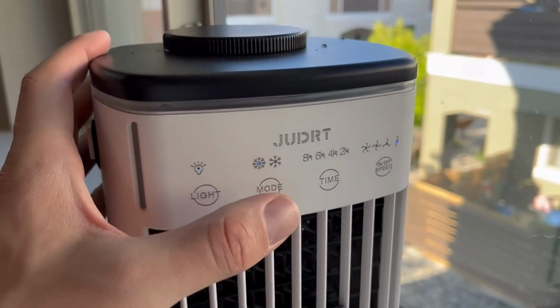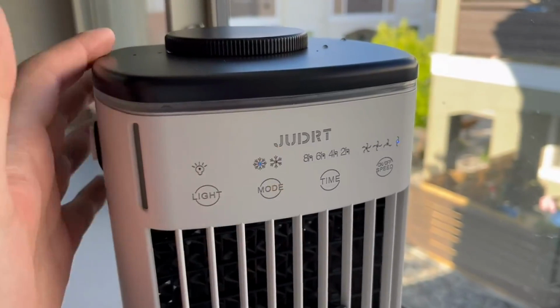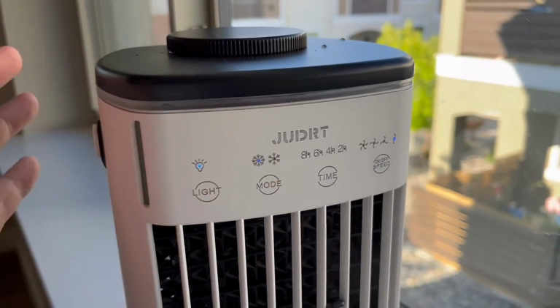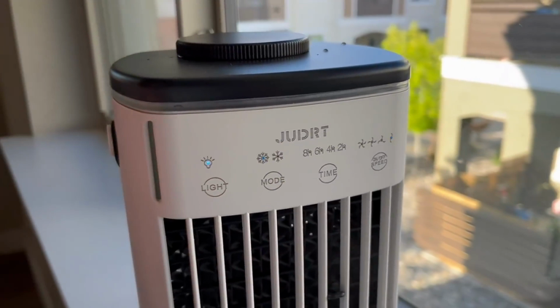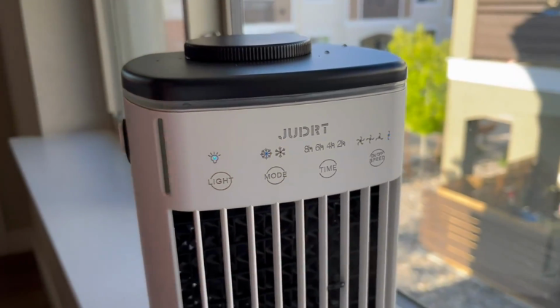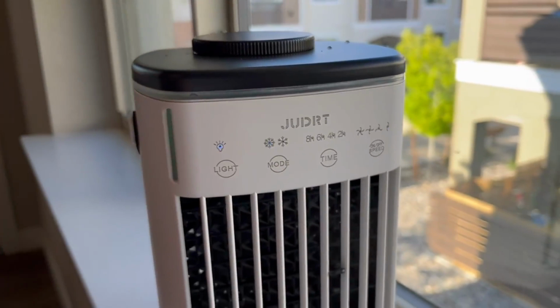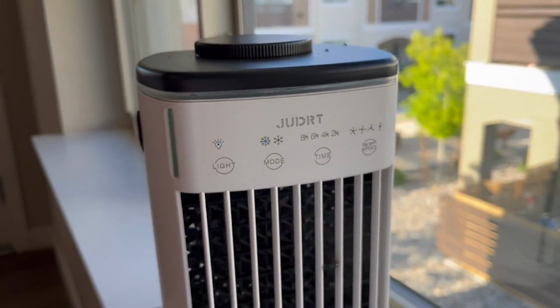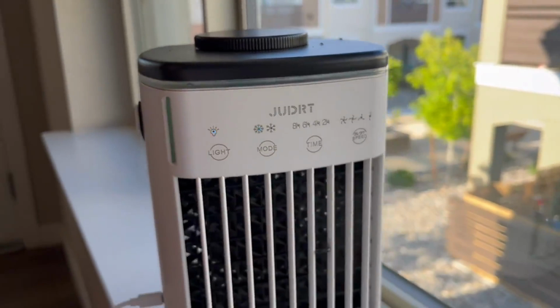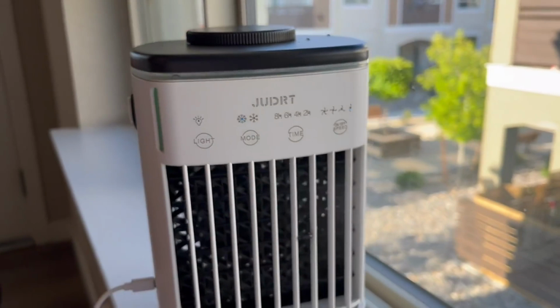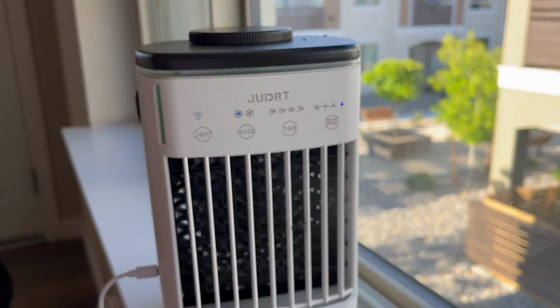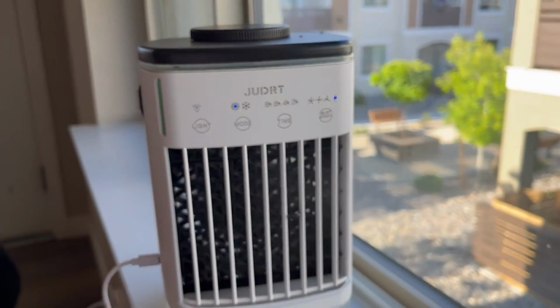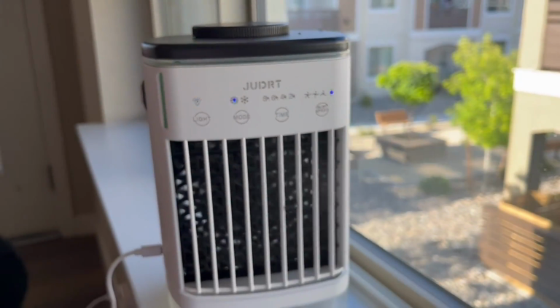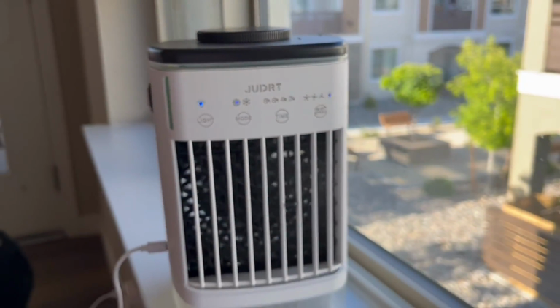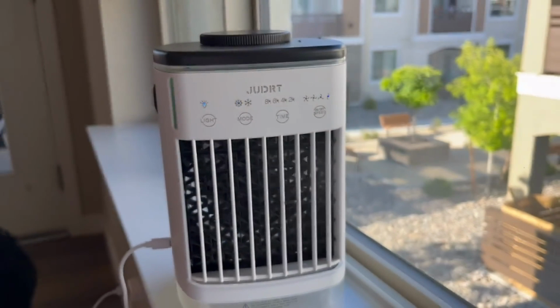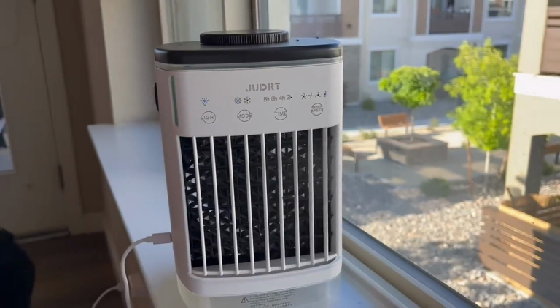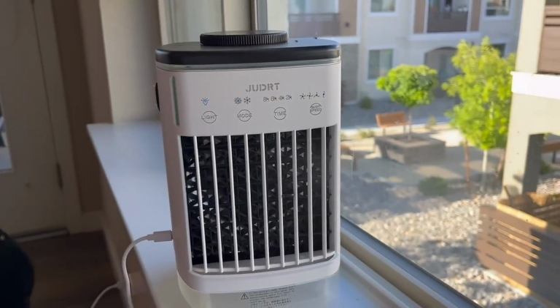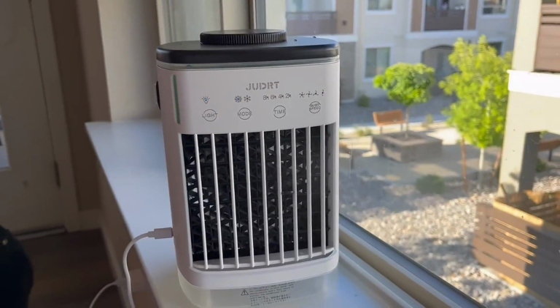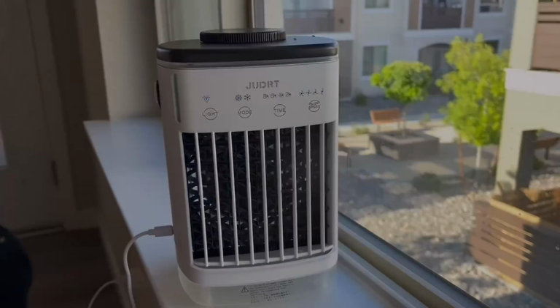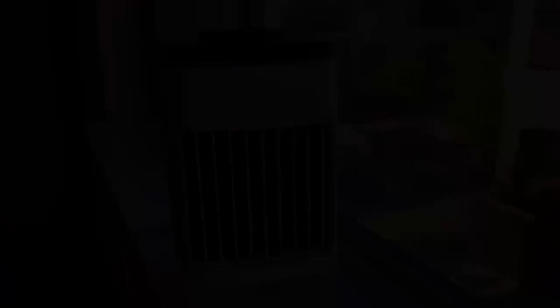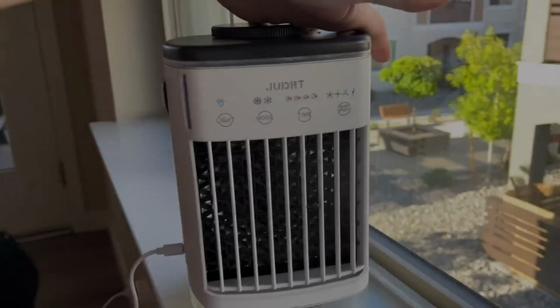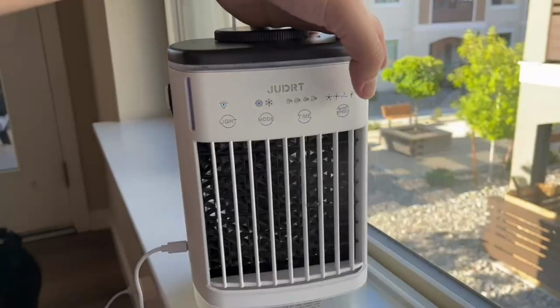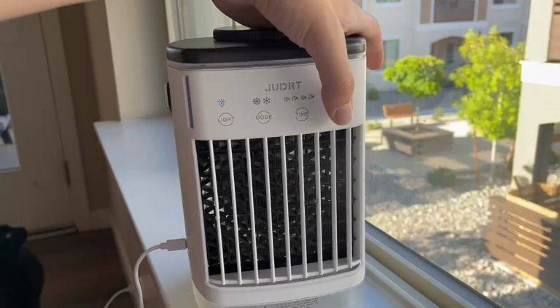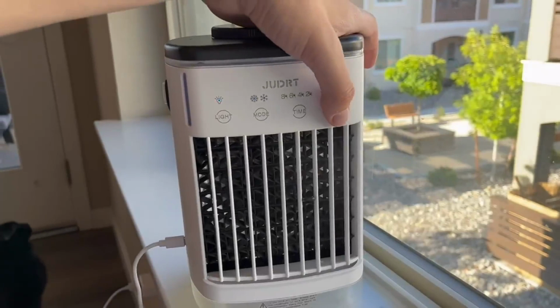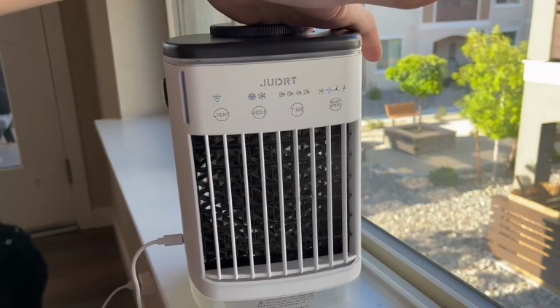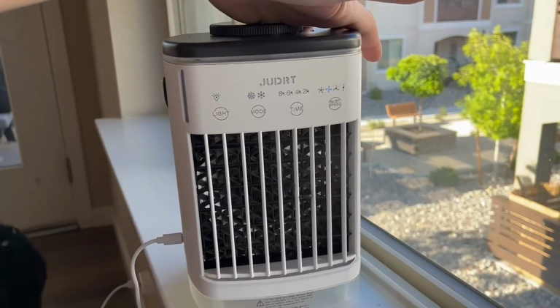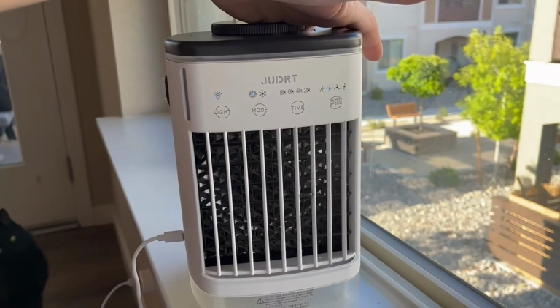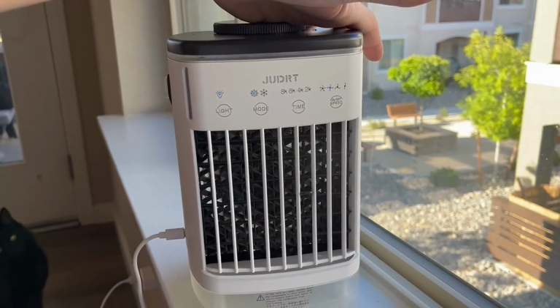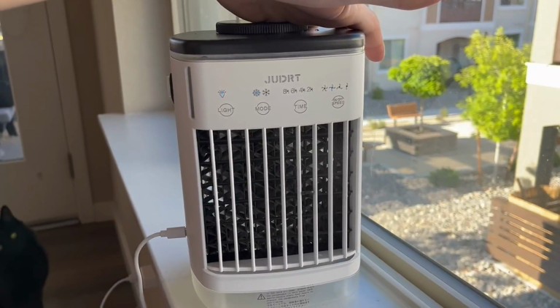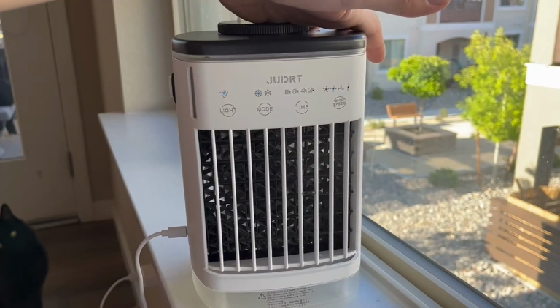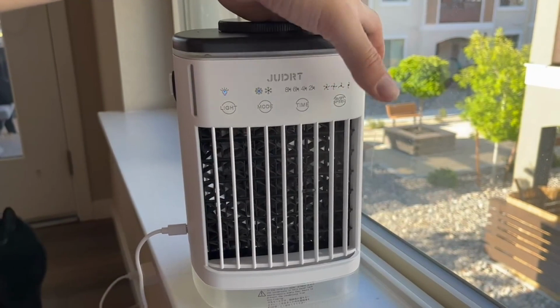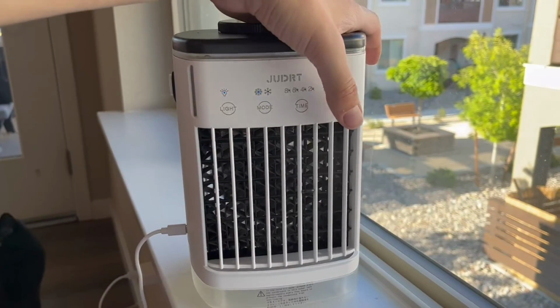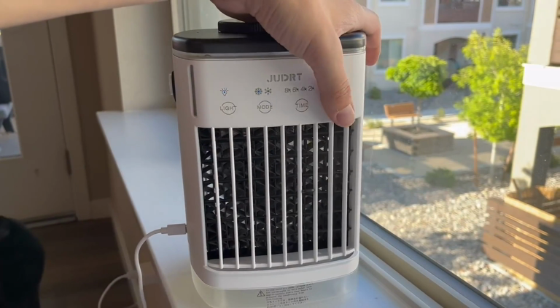You have different modes to go to an even colder setting if you really want it to. The fan also has different speed adjustments, and you can set a timer so it stays on for a certain number of hours.